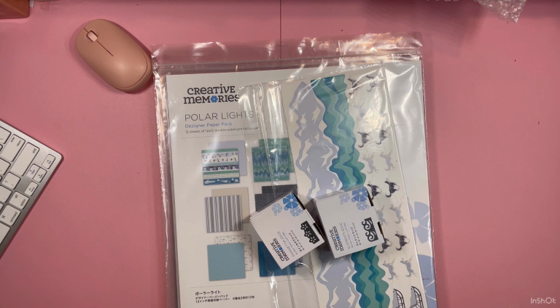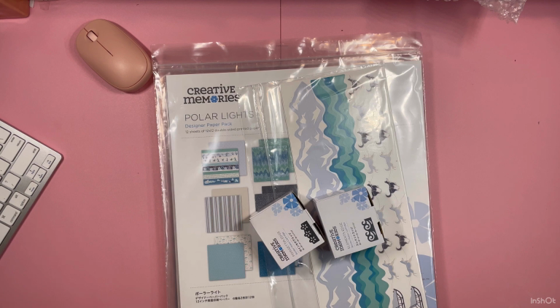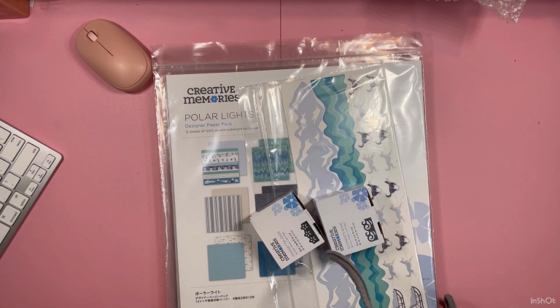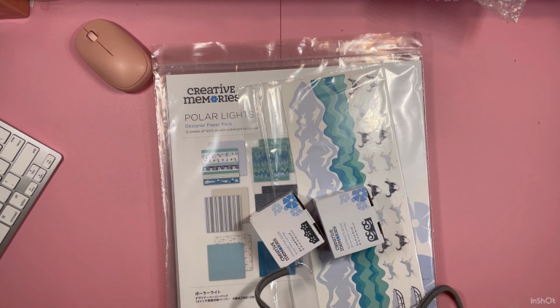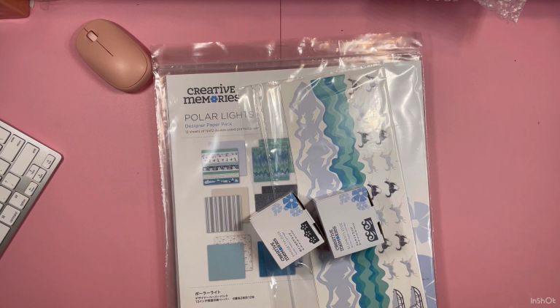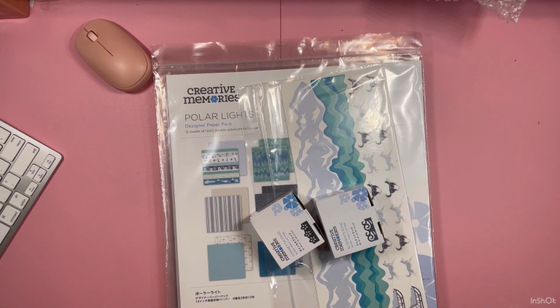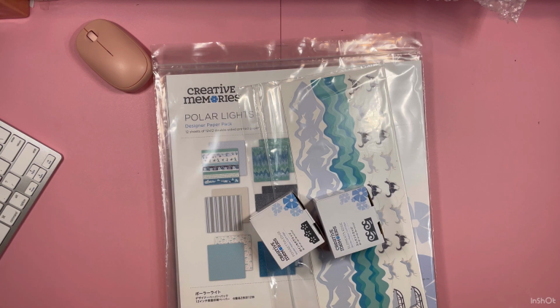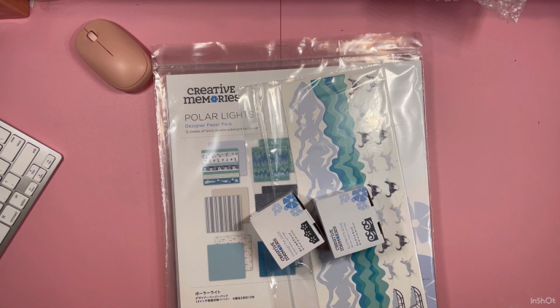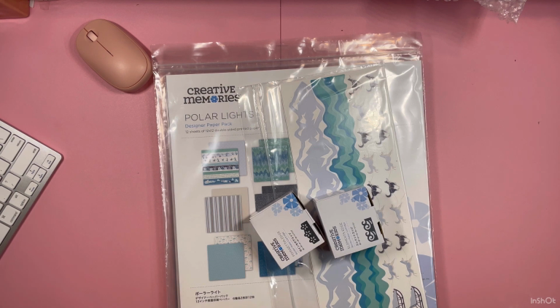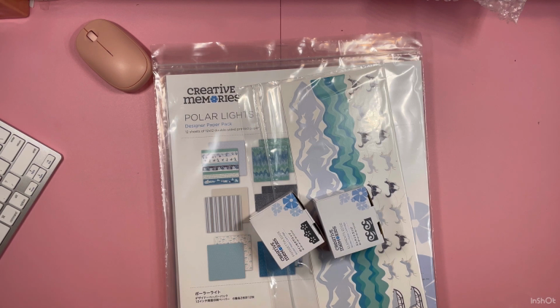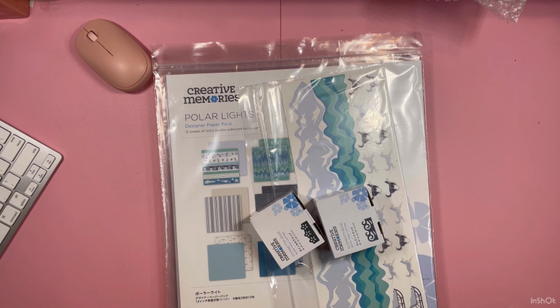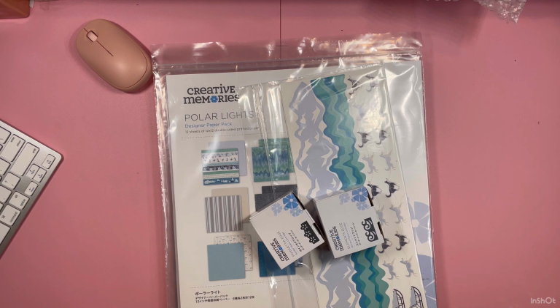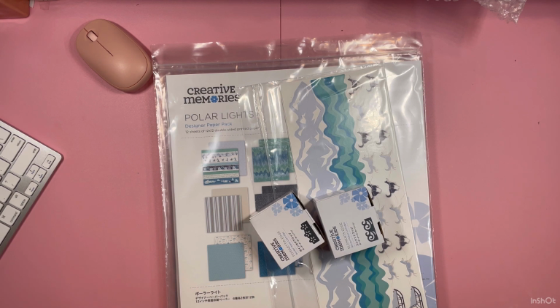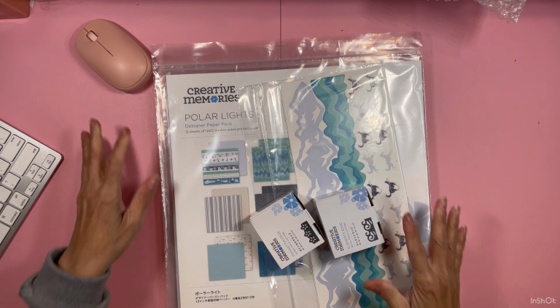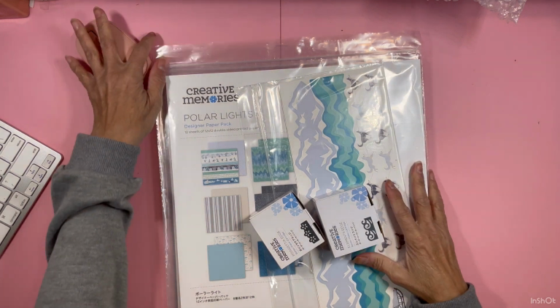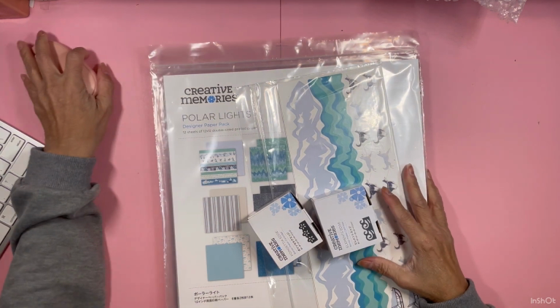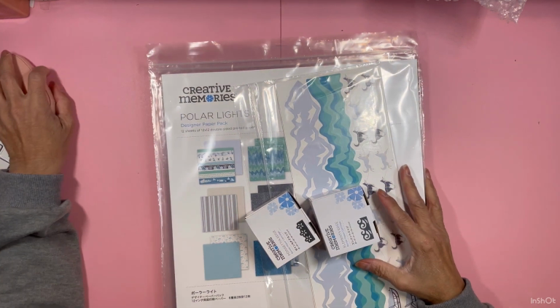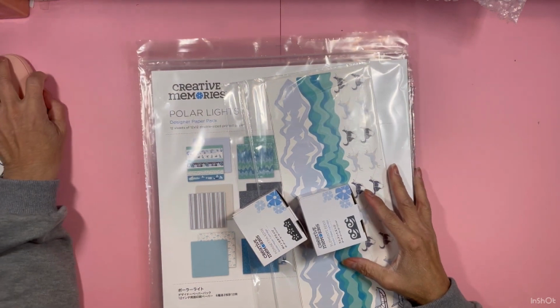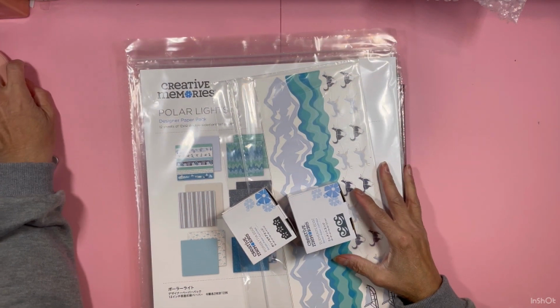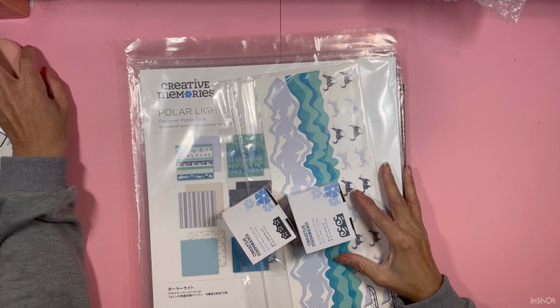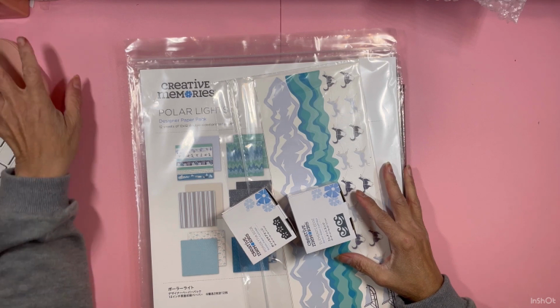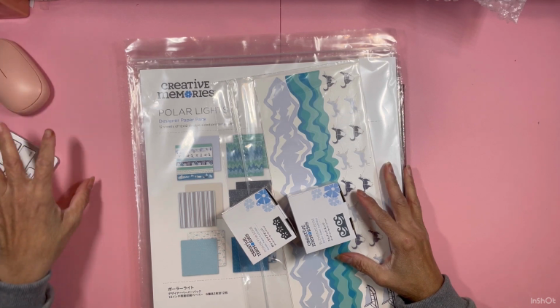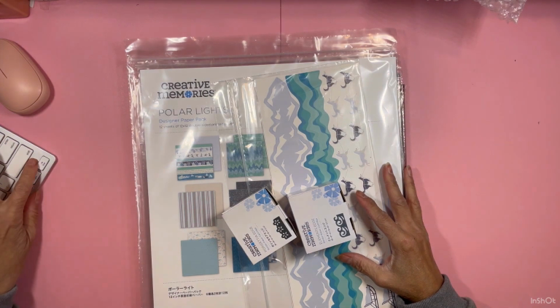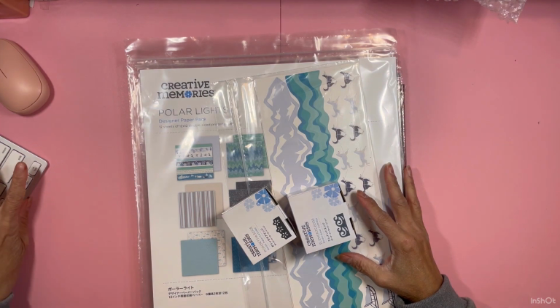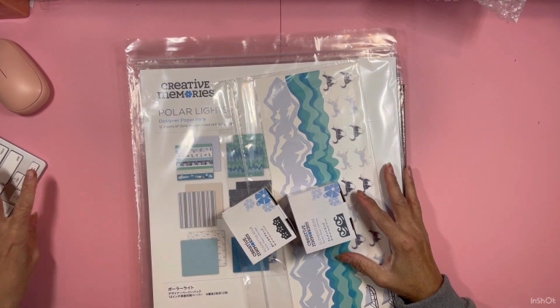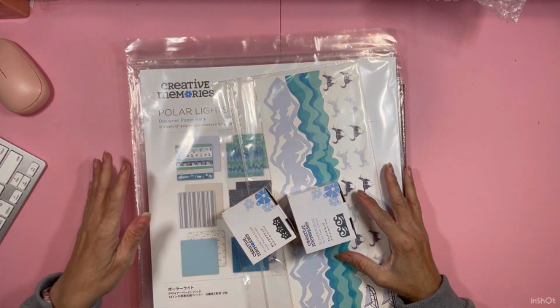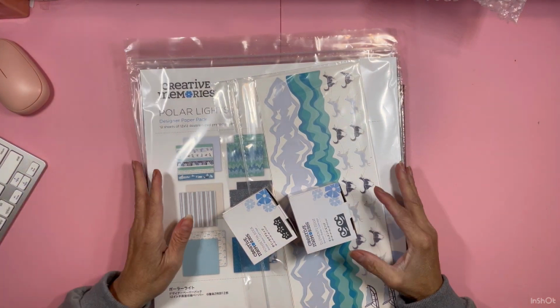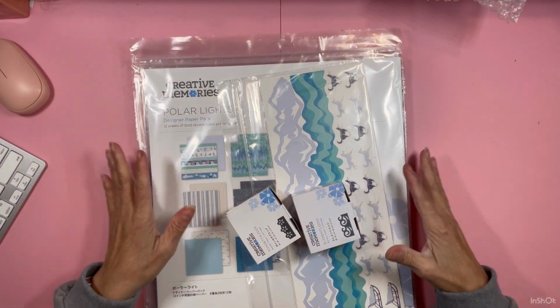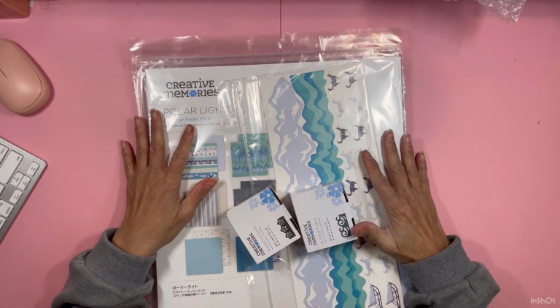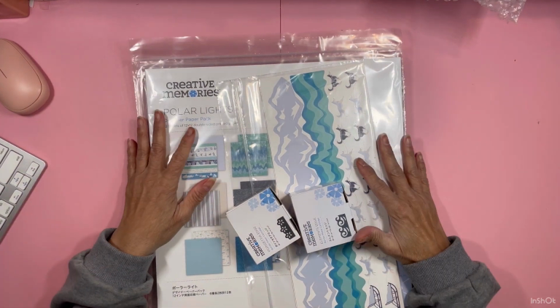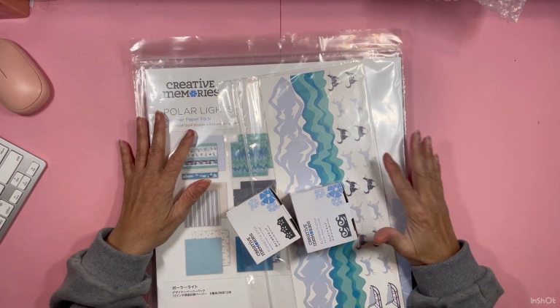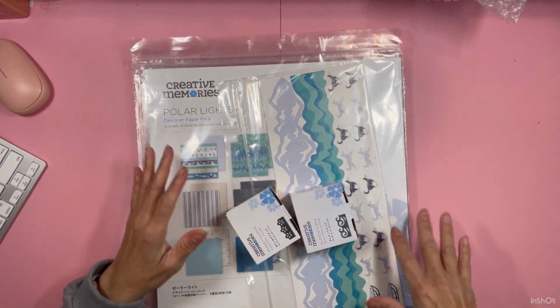Hi guys, this is Taya. Welcome back to my channel. Today we are coming here with a creative memory haul.